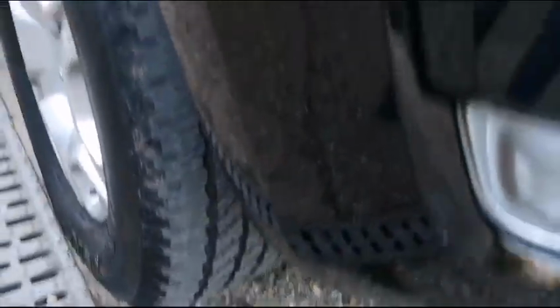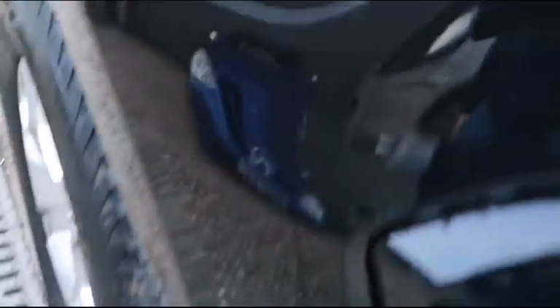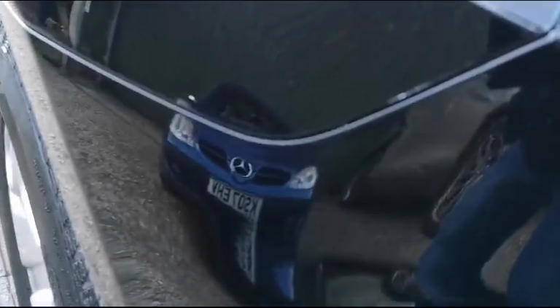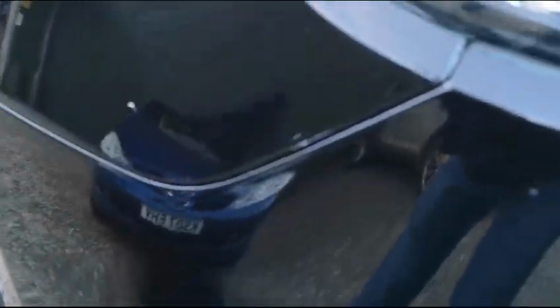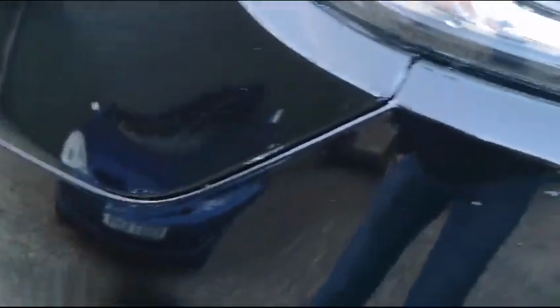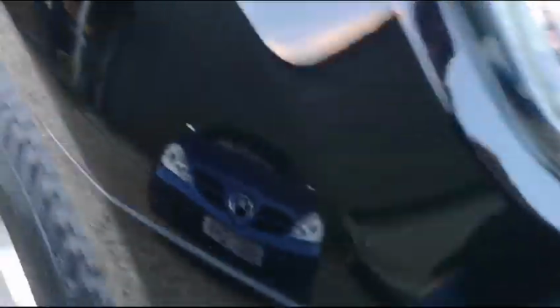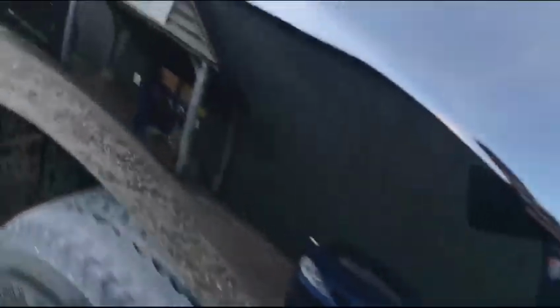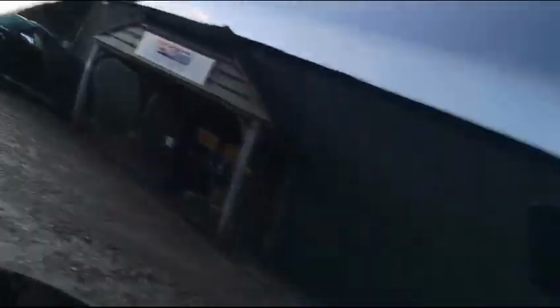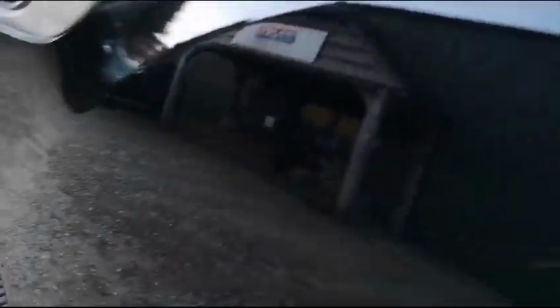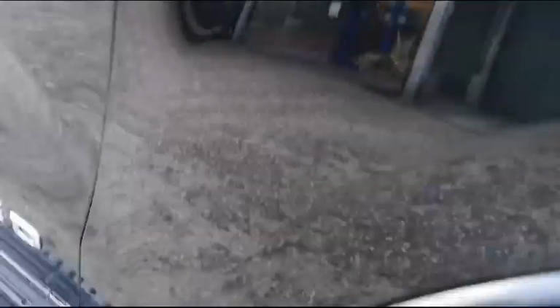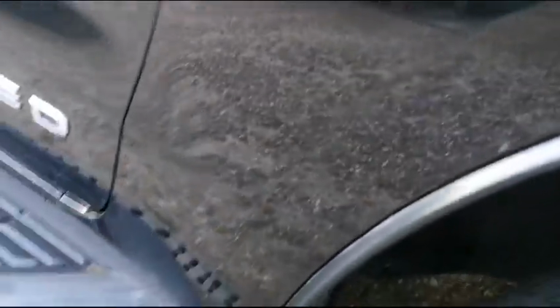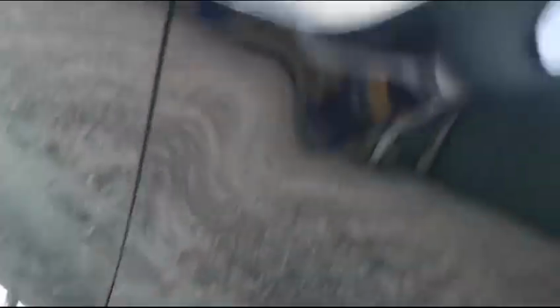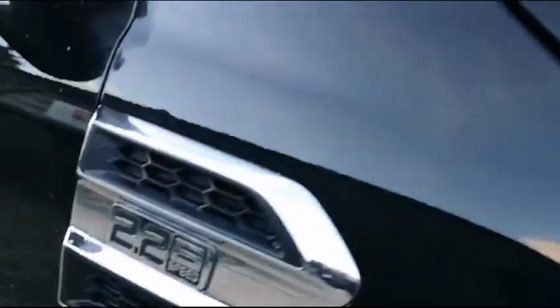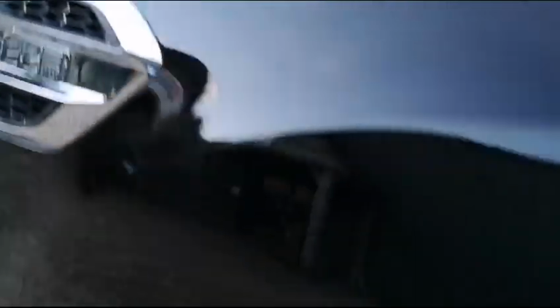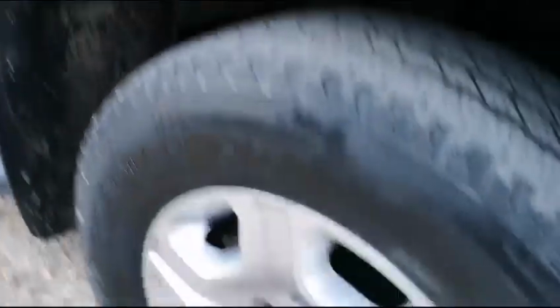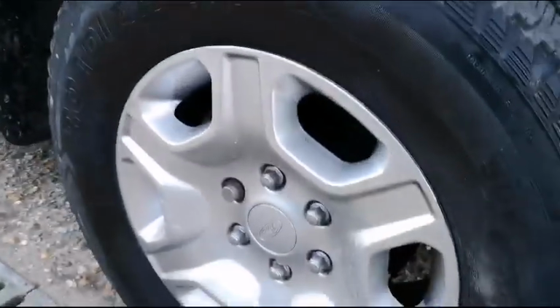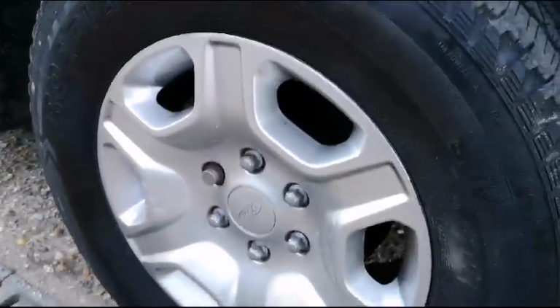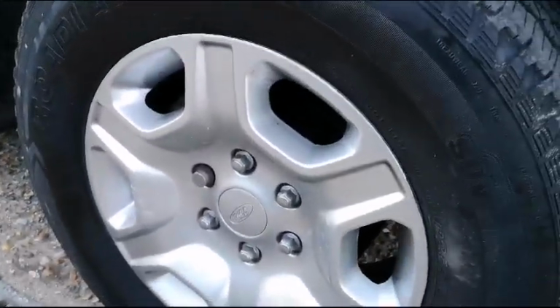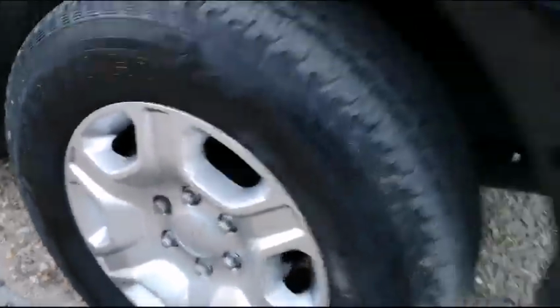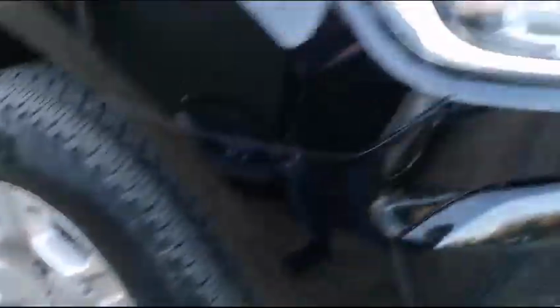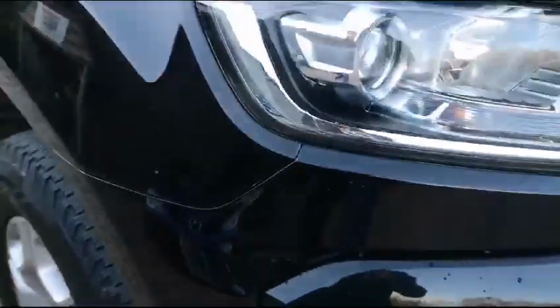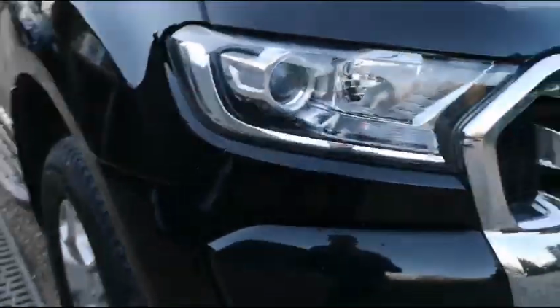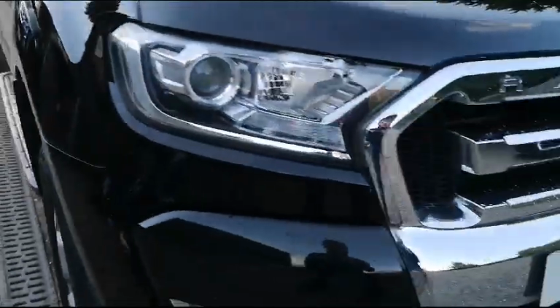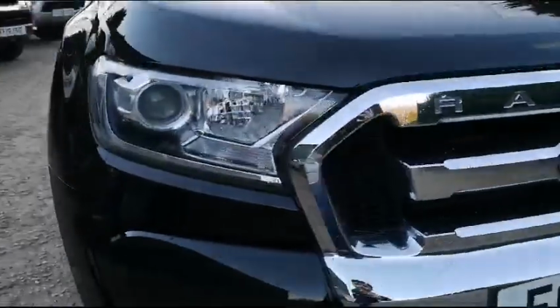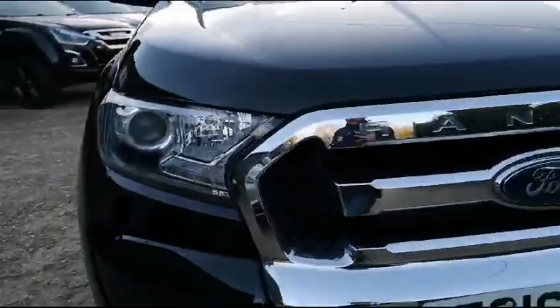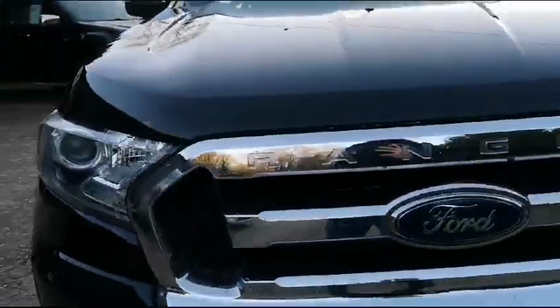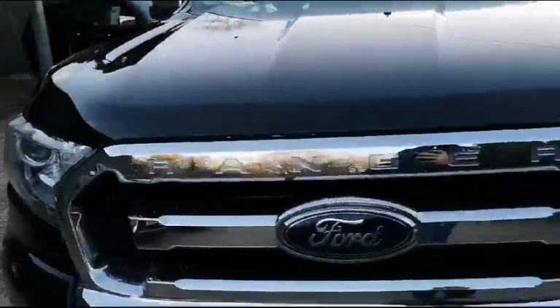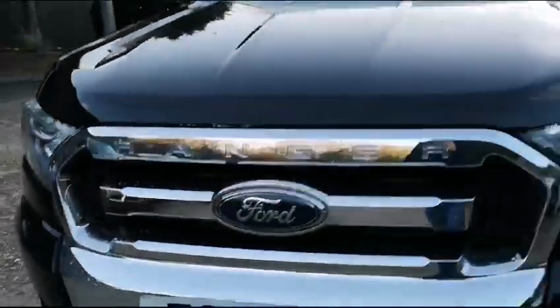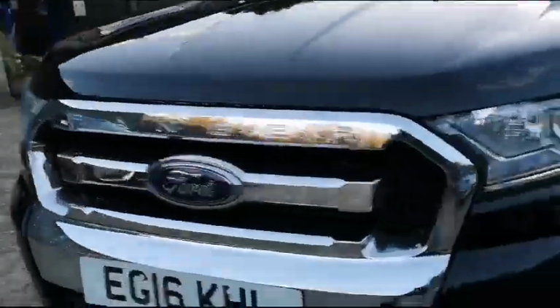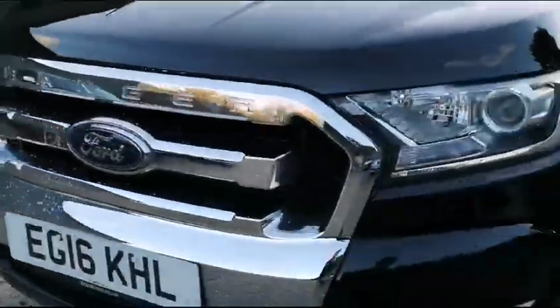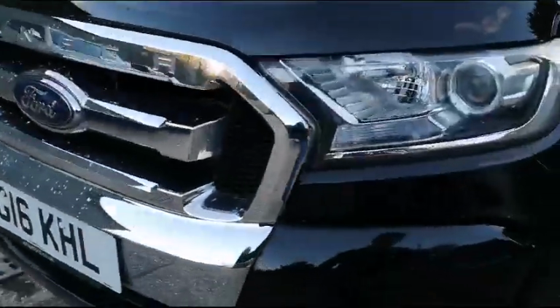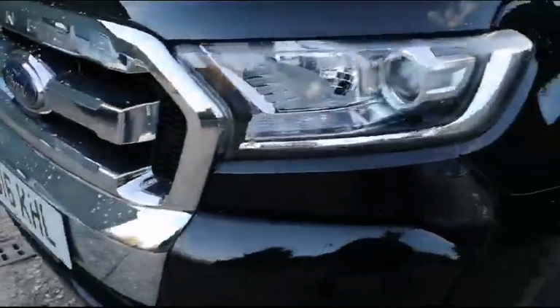Down this side here, looking really good, little scrapes there, up and over, looking nice and tidy. Then the first alloy here — we're going to look at the set today but that's just the first one we're stopping on. Coming across the front, looking at the grille — you can see that's good, no cracking in there at all.